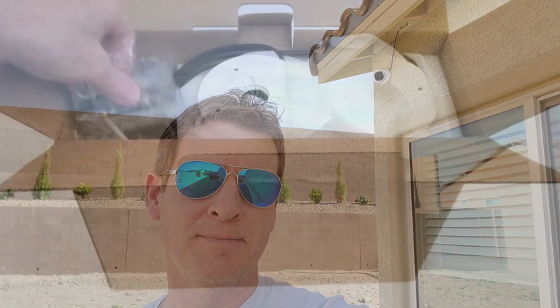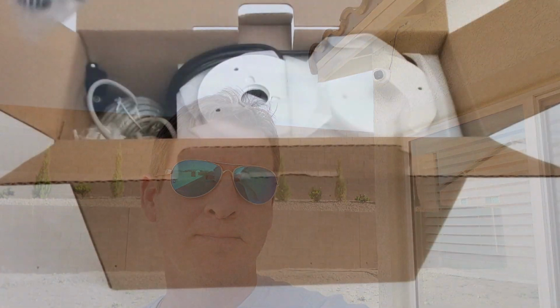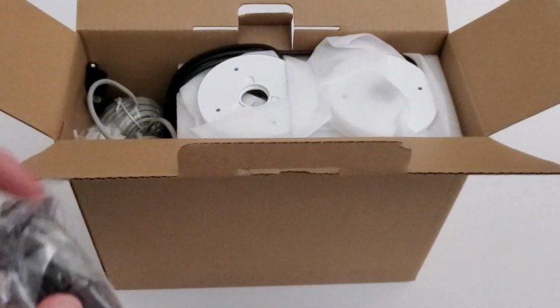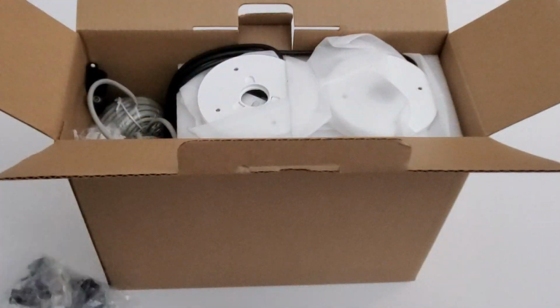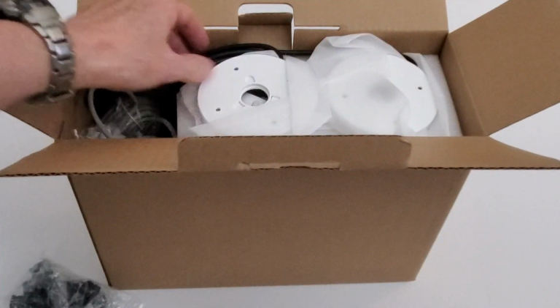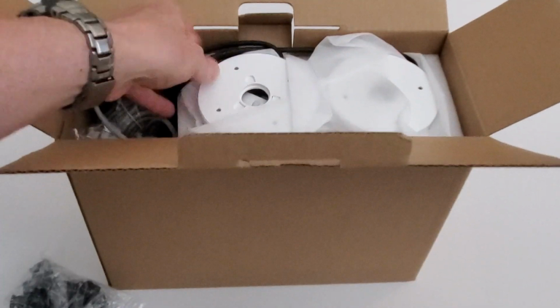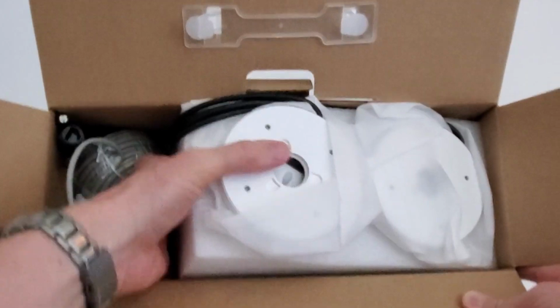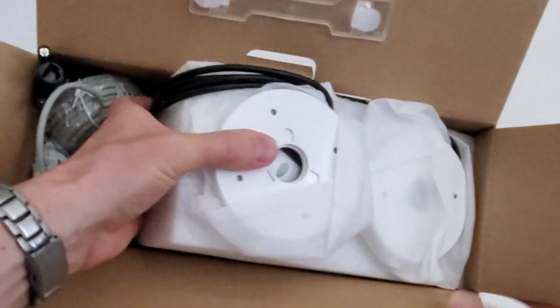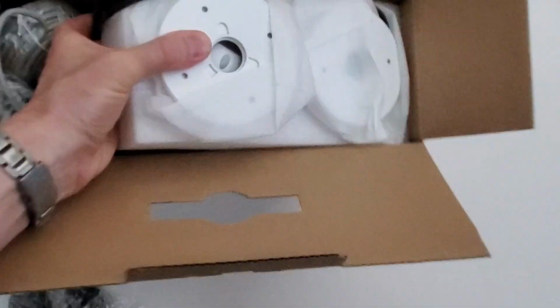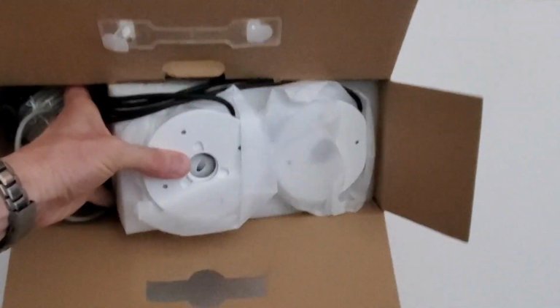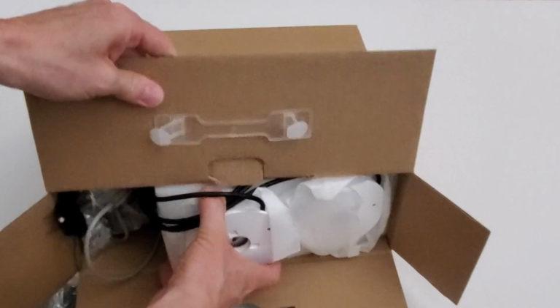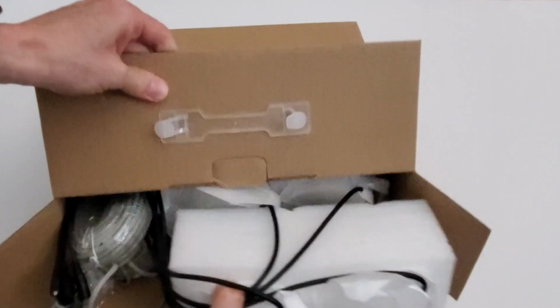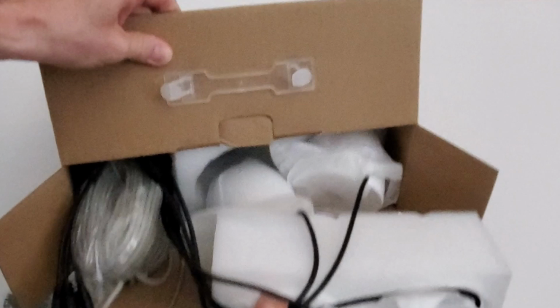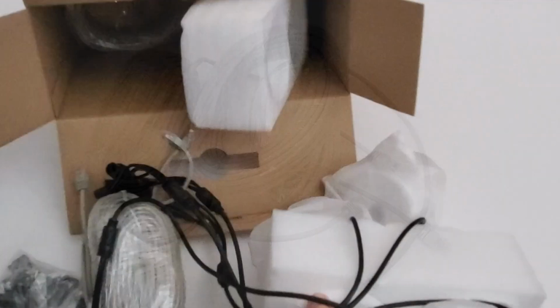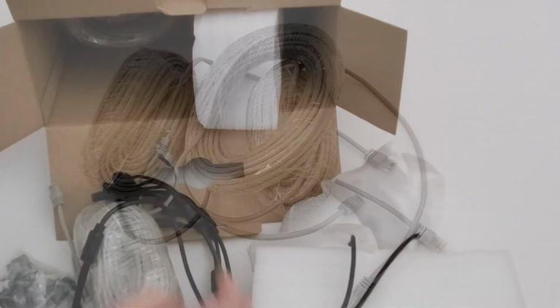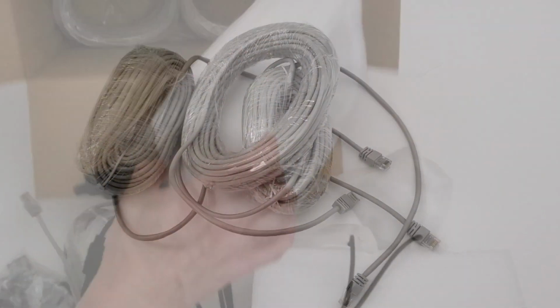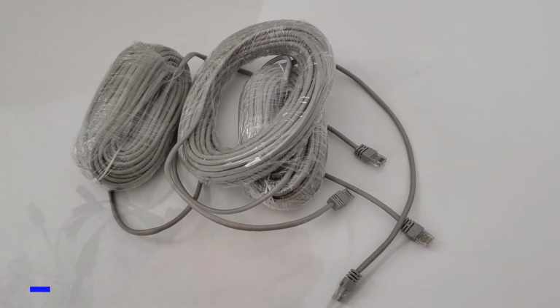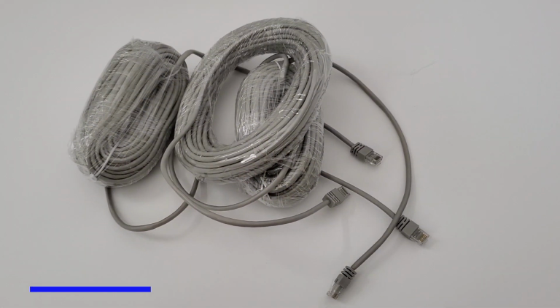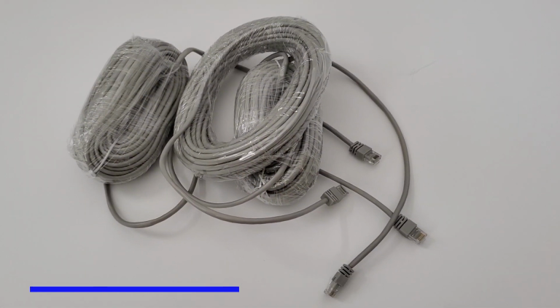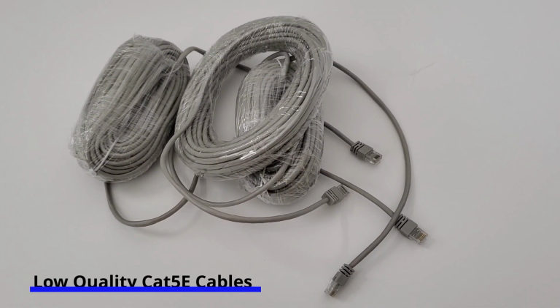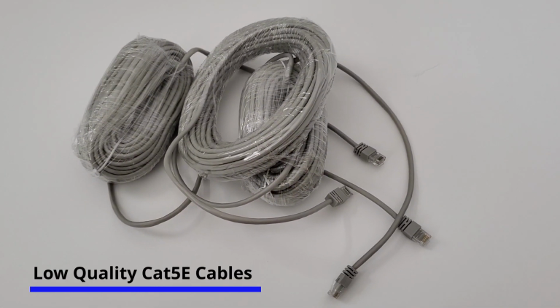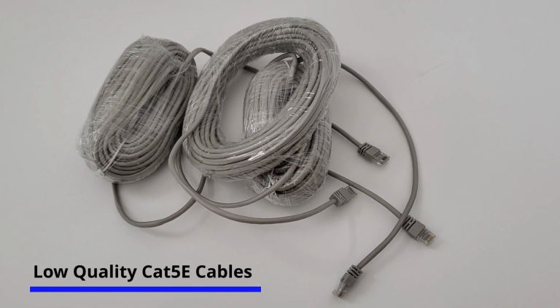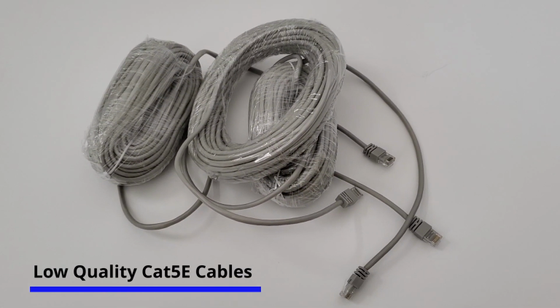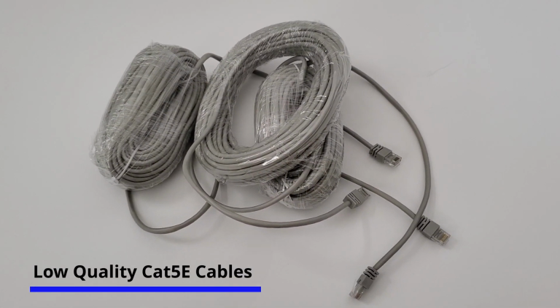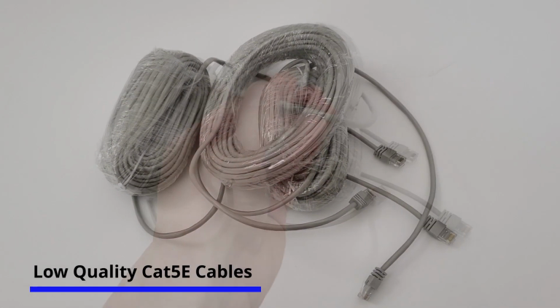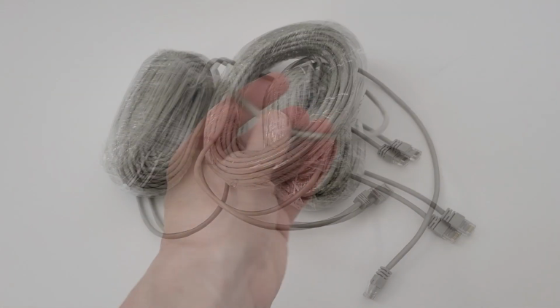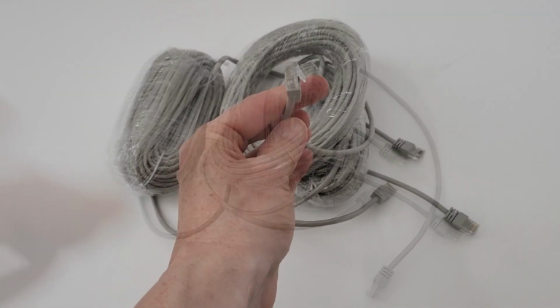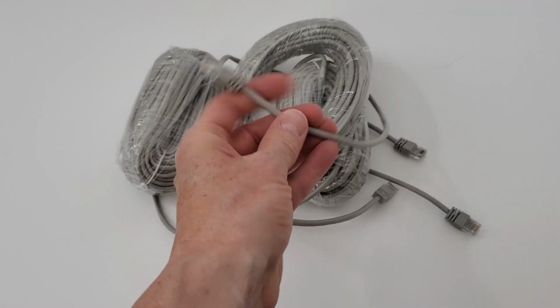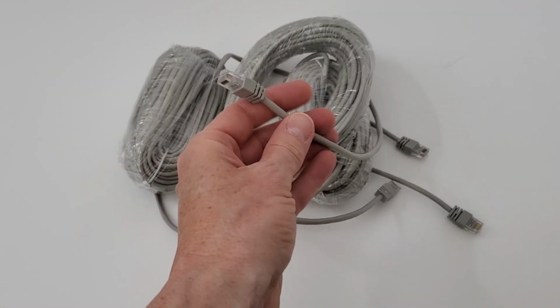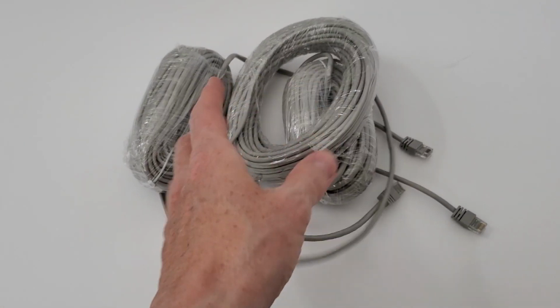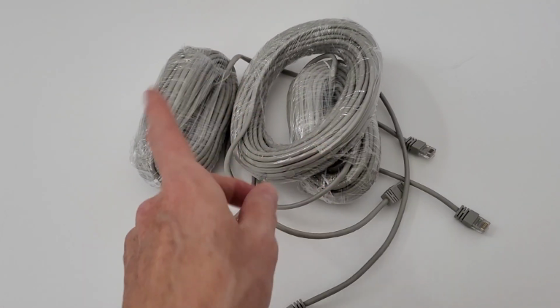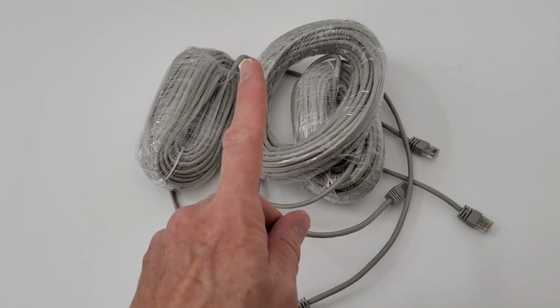The four cameras for this bundle come with extra ethernet cables. However, these ethernet cables are terrible. The cables feel flimsy and they don't feel very durable.